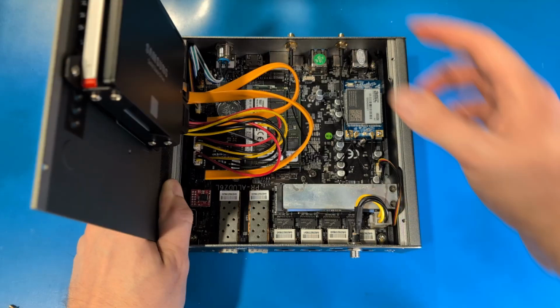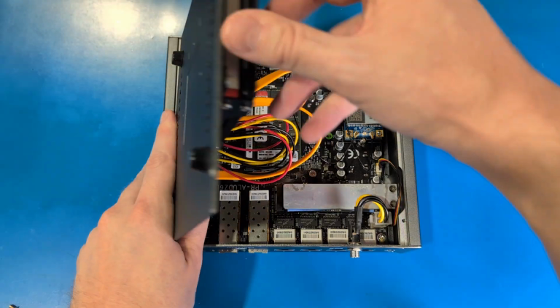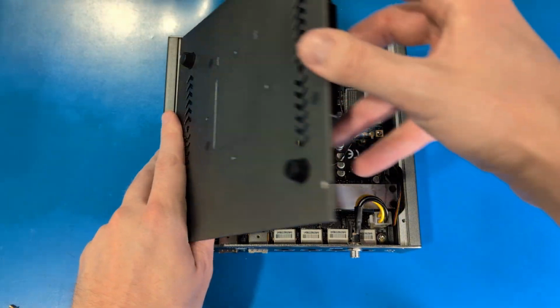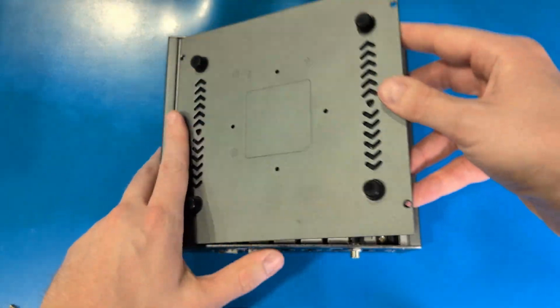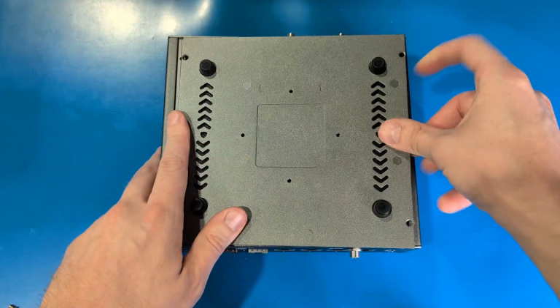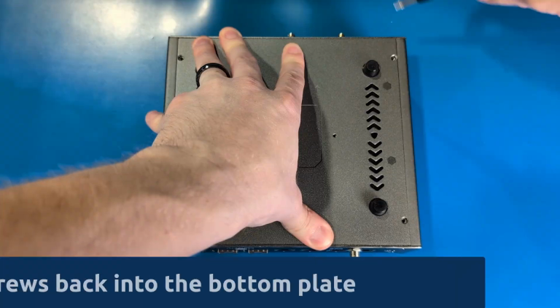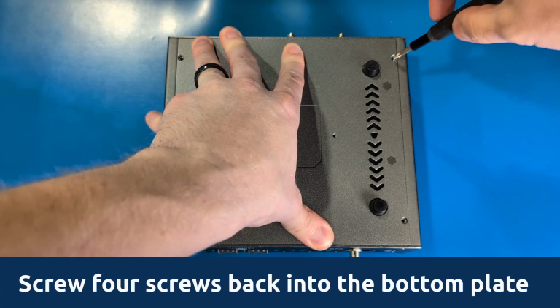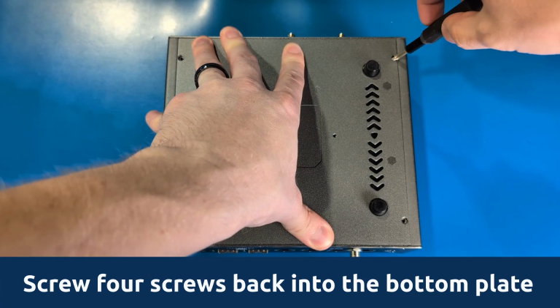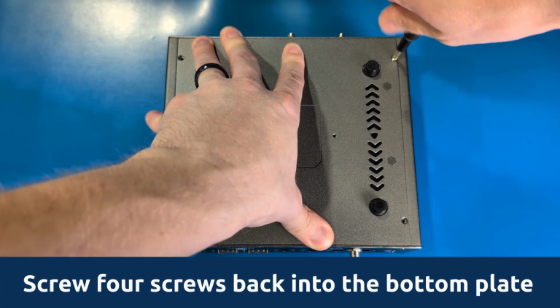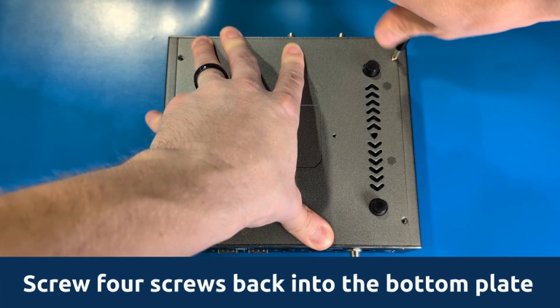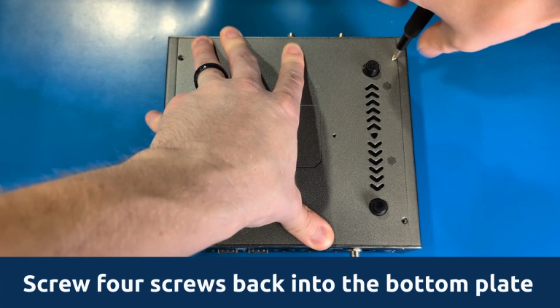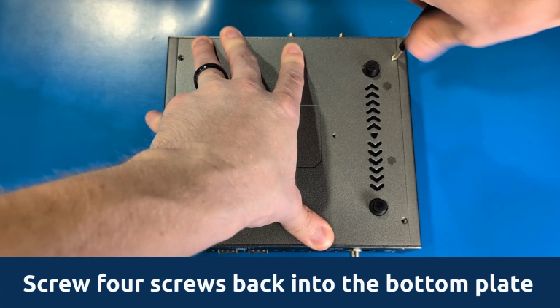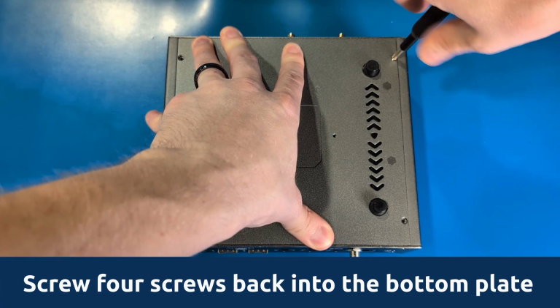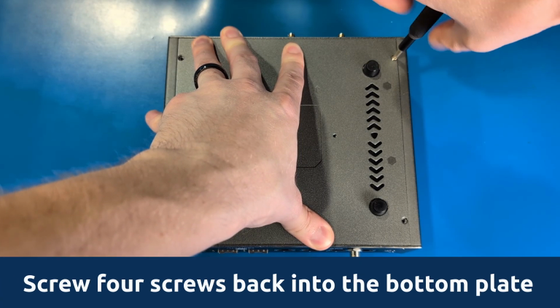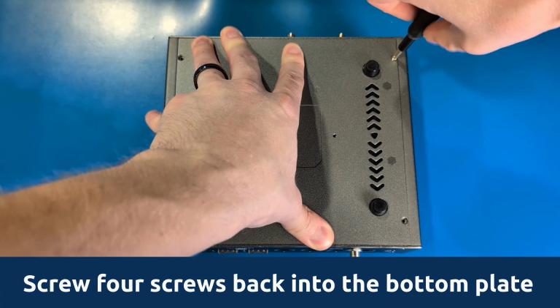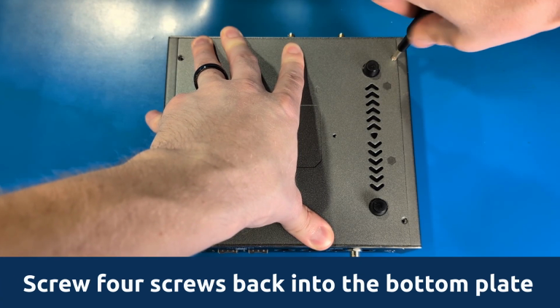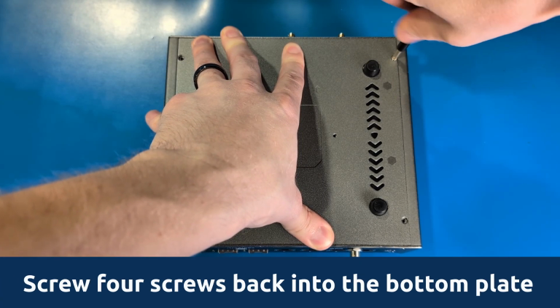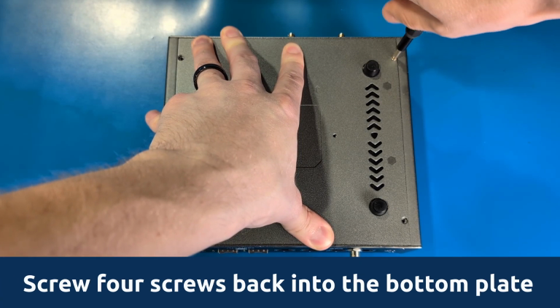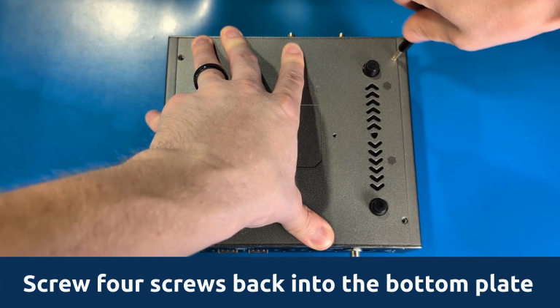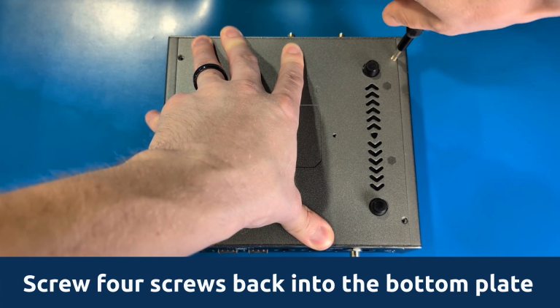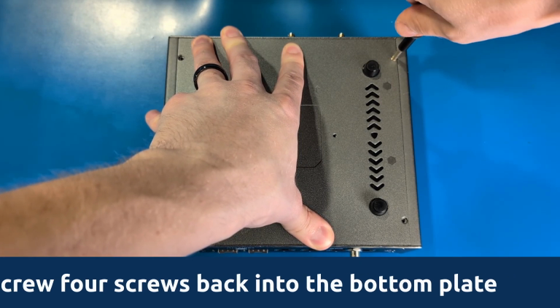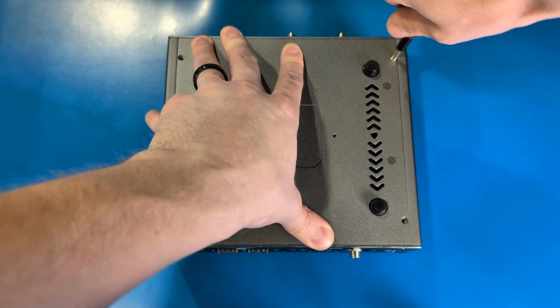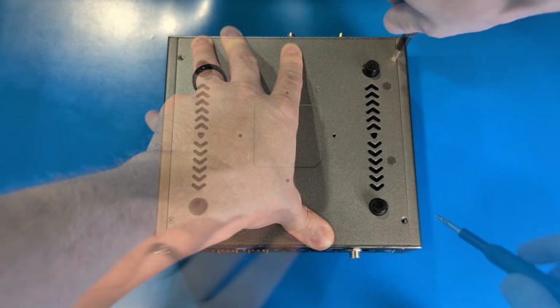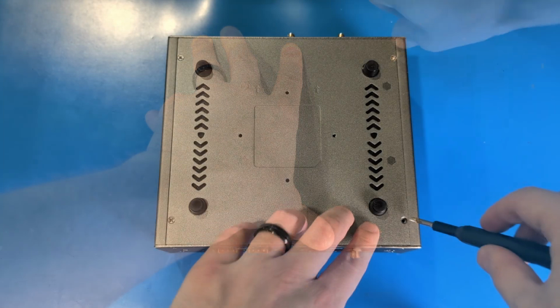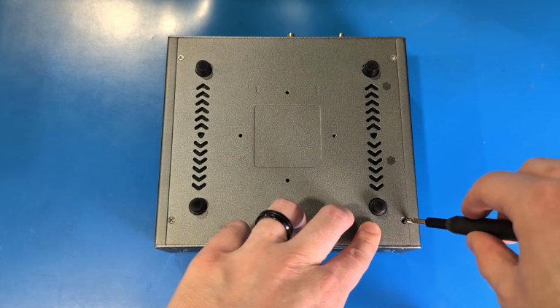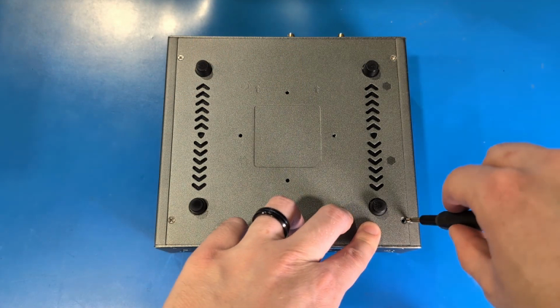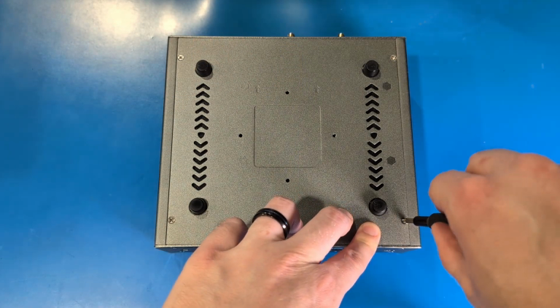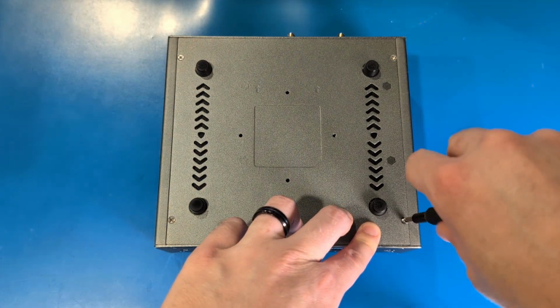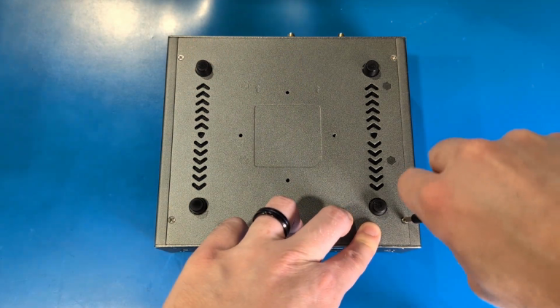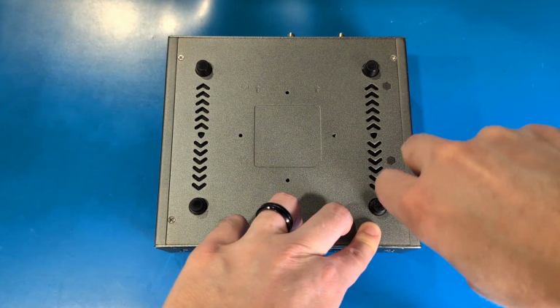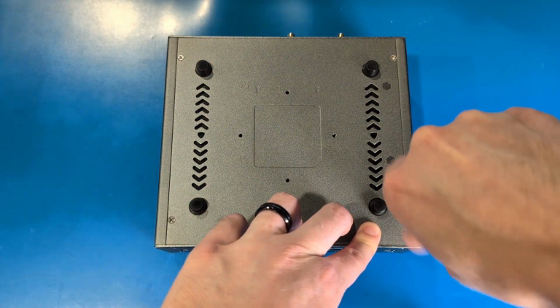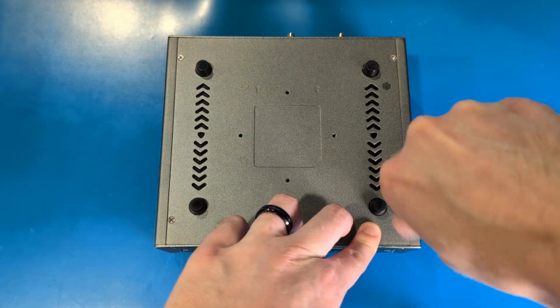Carefully replace the bottom plate of your vault and screw in the four screws on the bottom plate, ensuring no cables become detached and that no cables are being pinched between the bottom plate and the components inside of the vault while handling the unit.